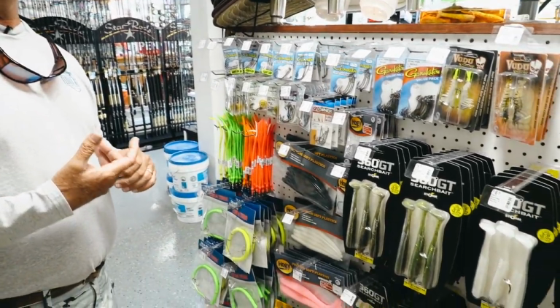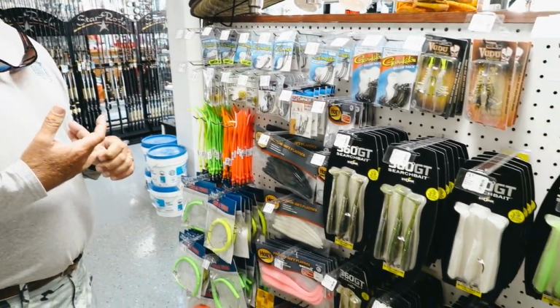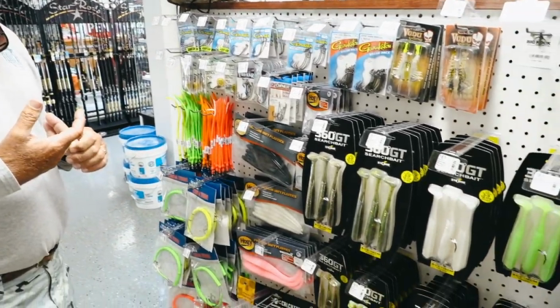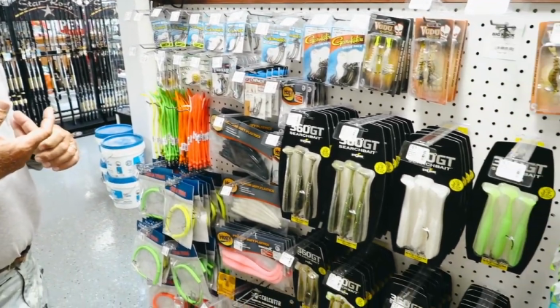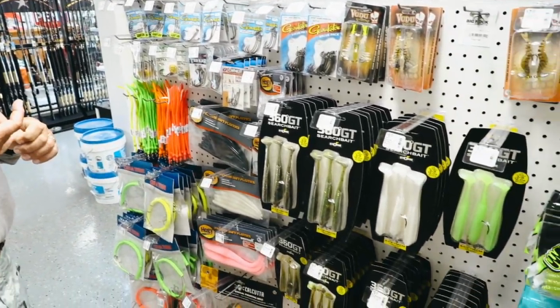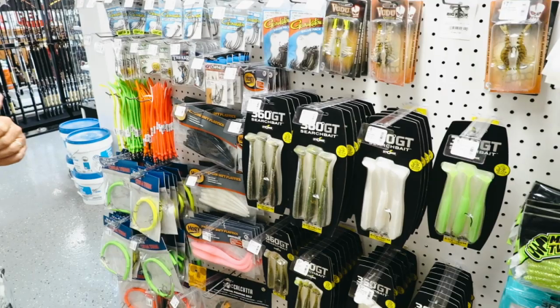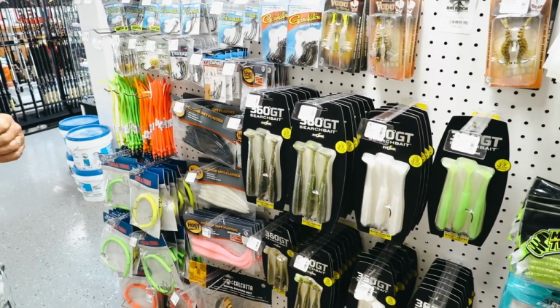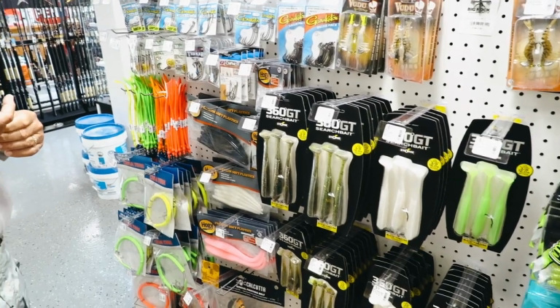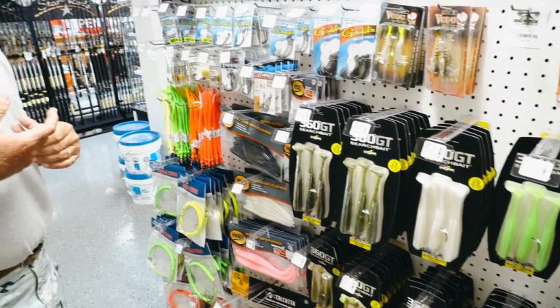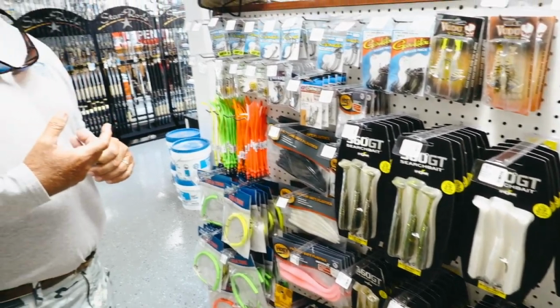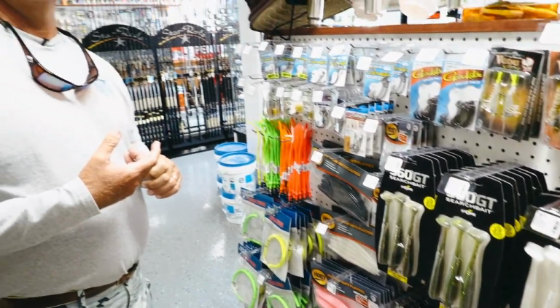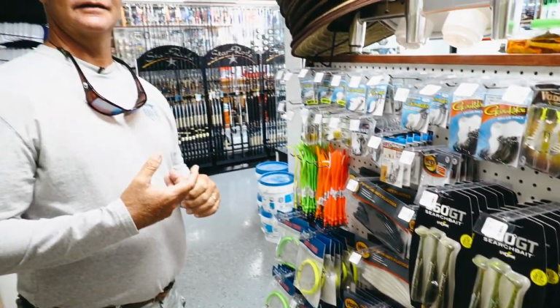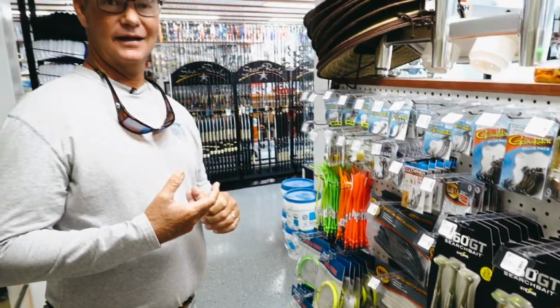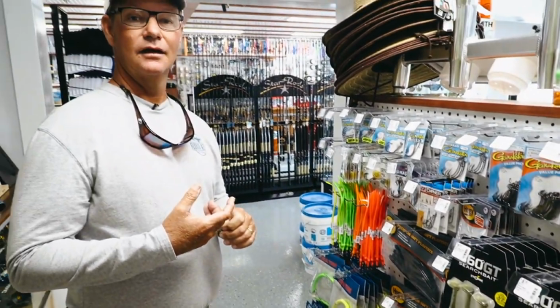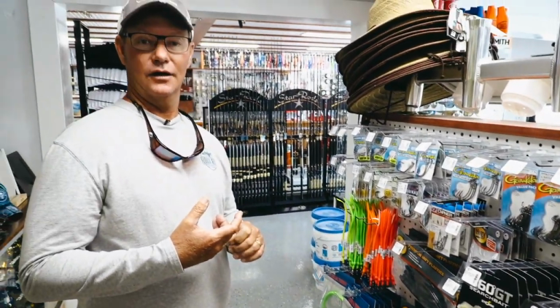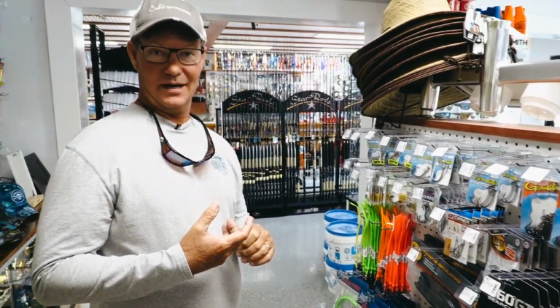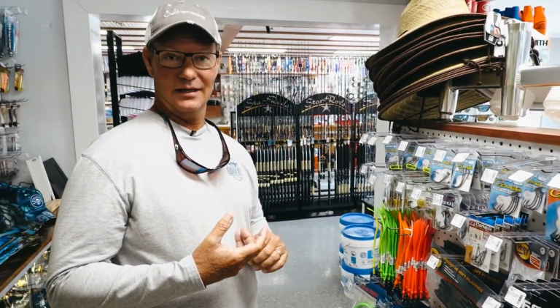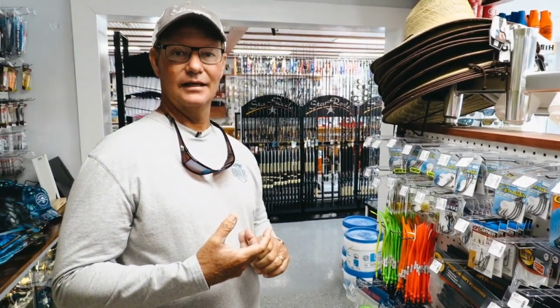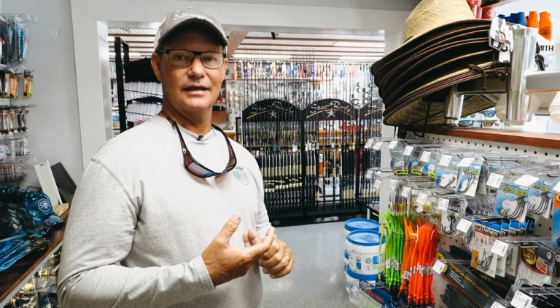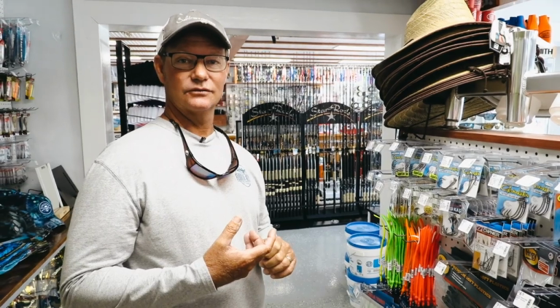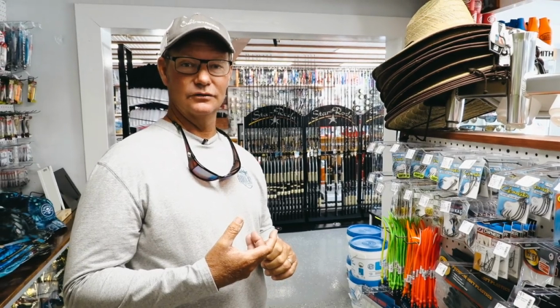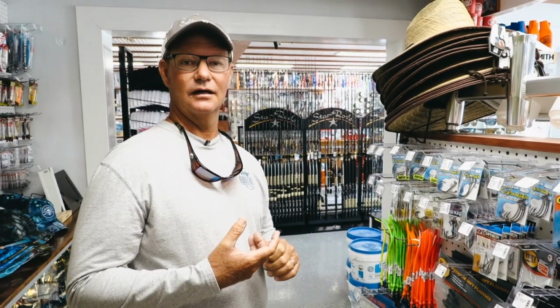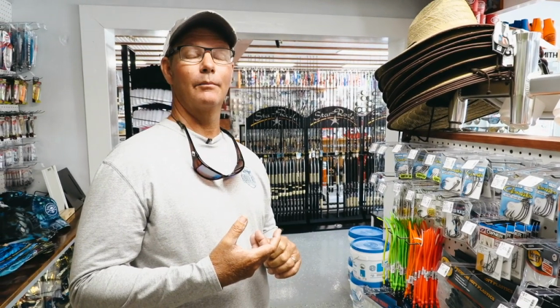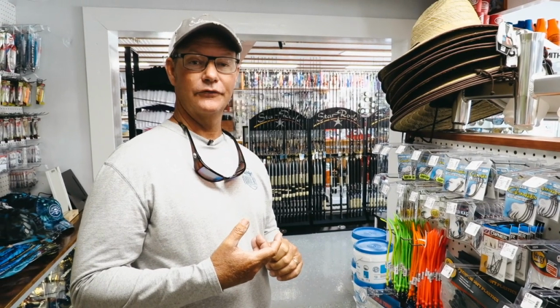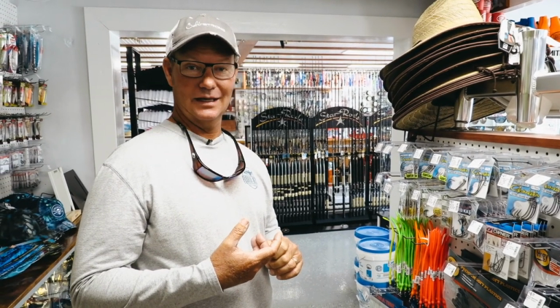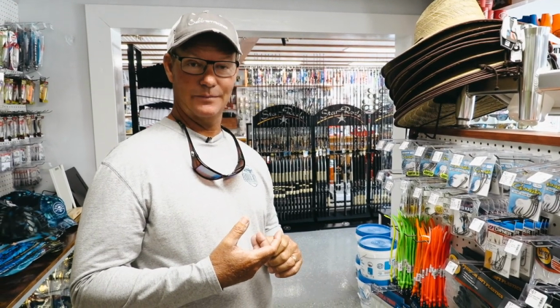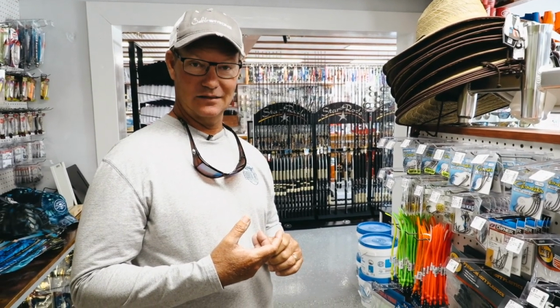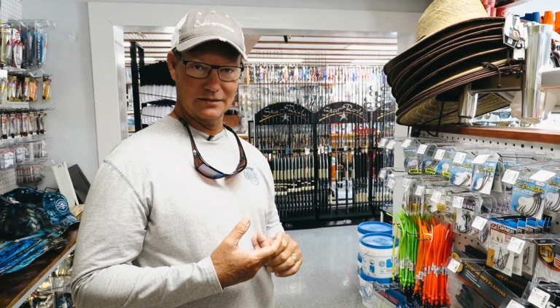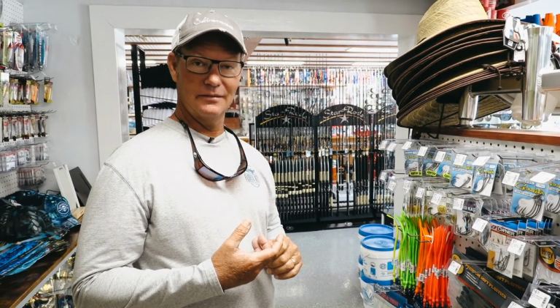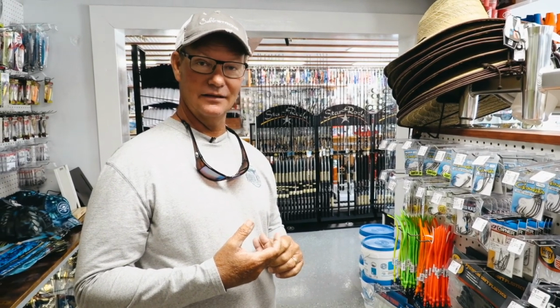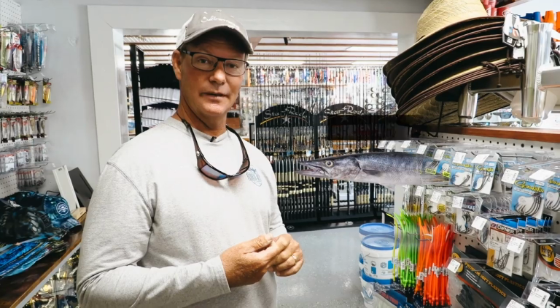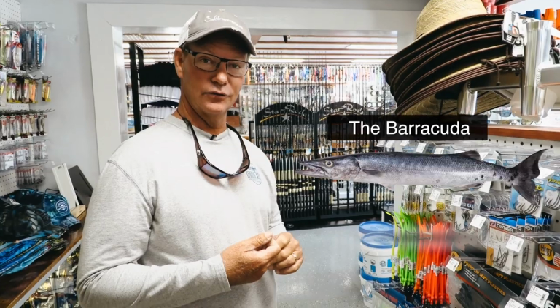So this morning we're going to talk about one of our favorite fish to catch in the backcountry. It is highly underrated and it is absolutely a ball to catch, especially in the wintertime, and it is the Barracuda.